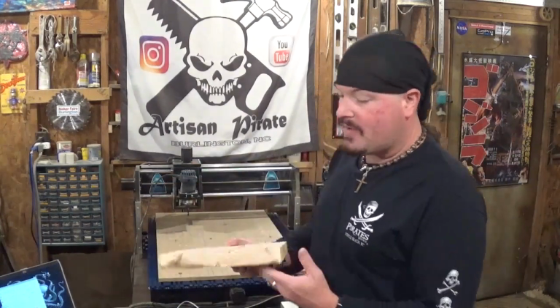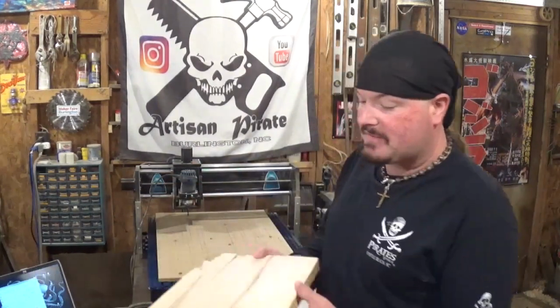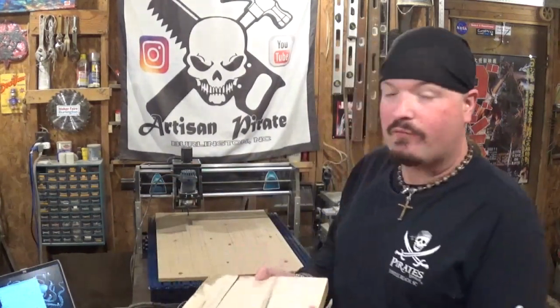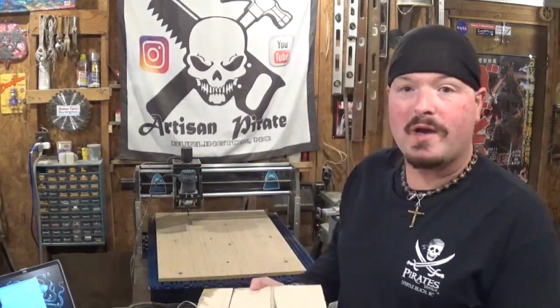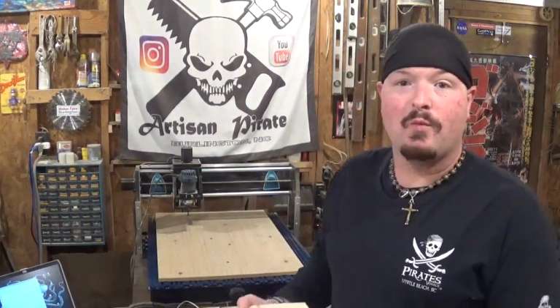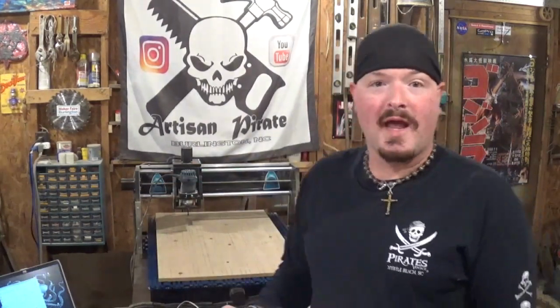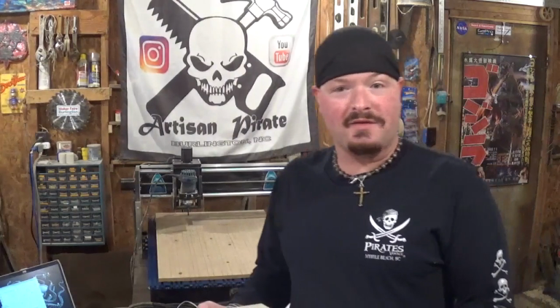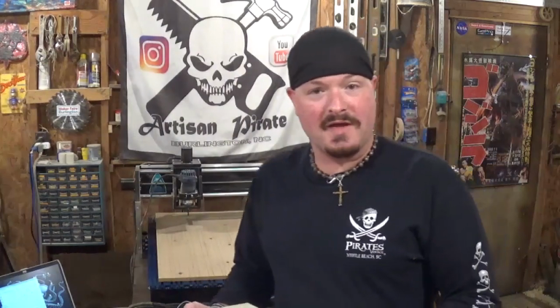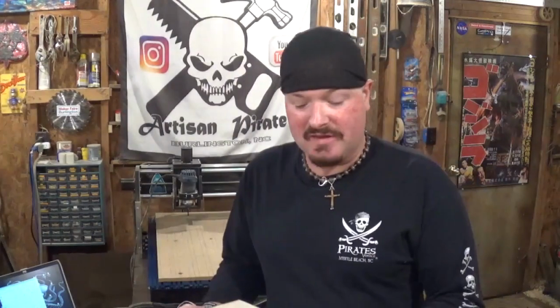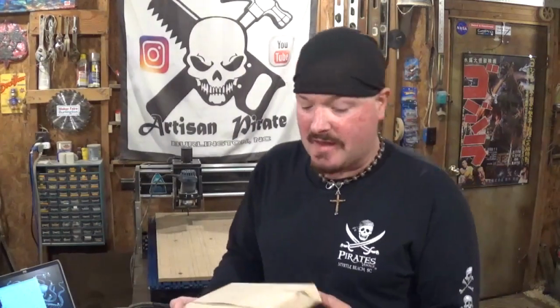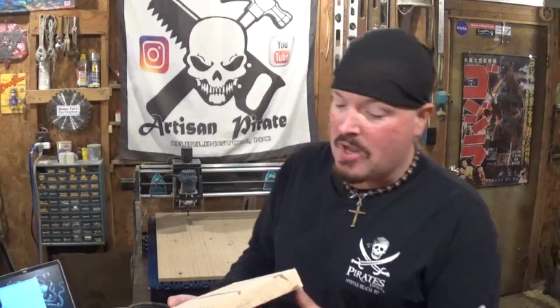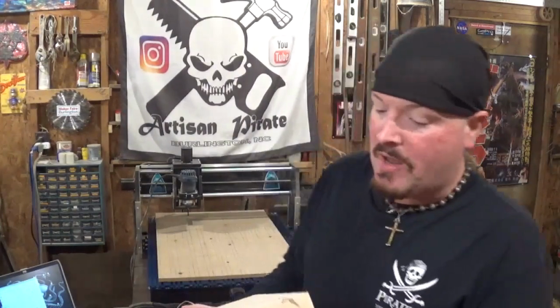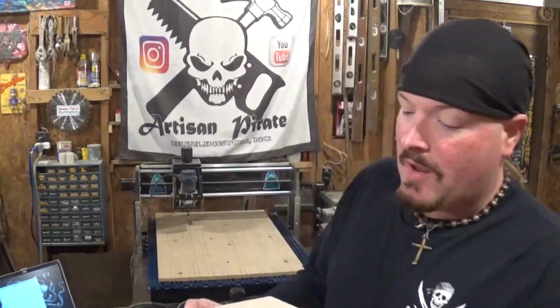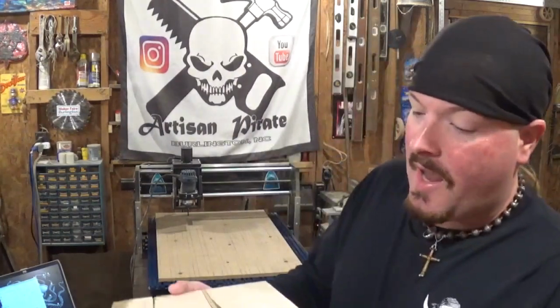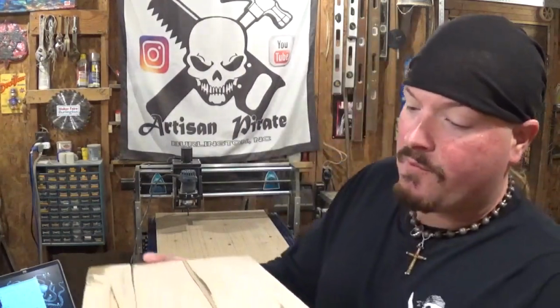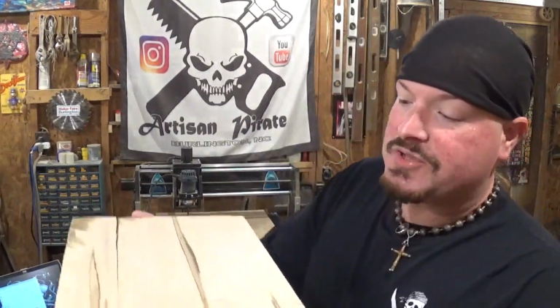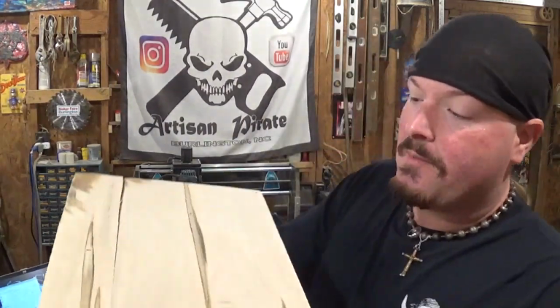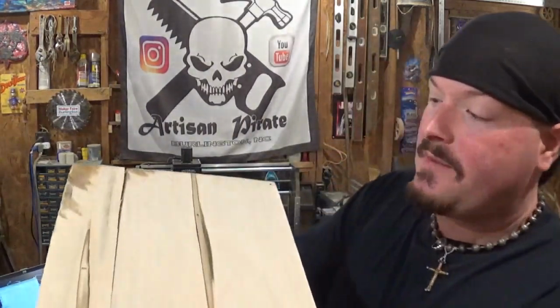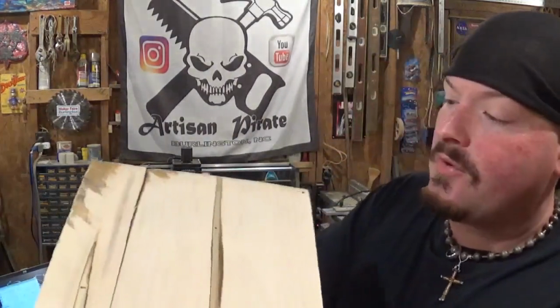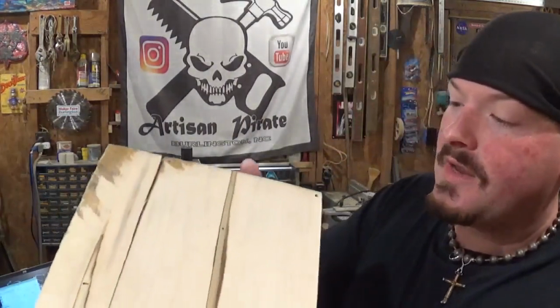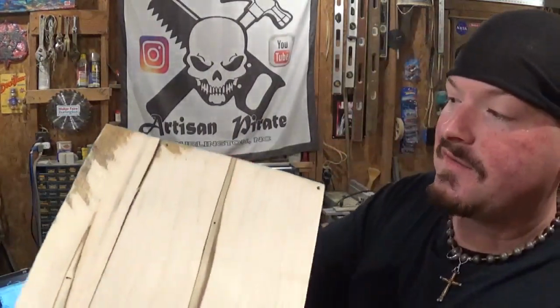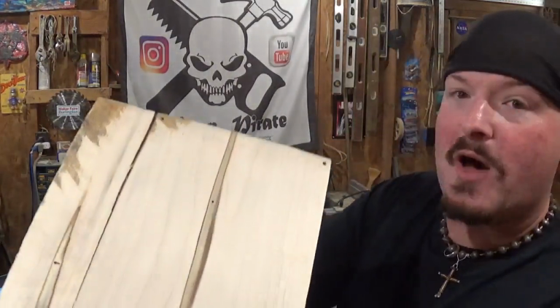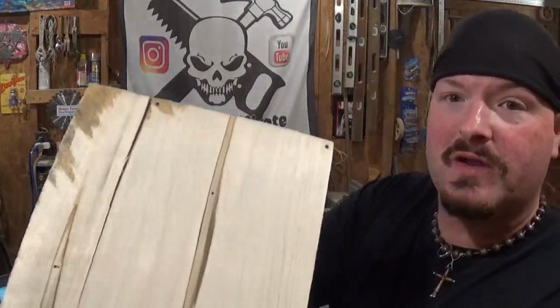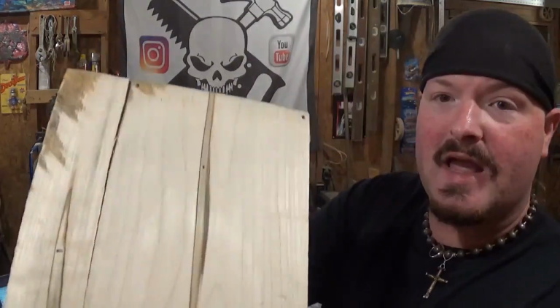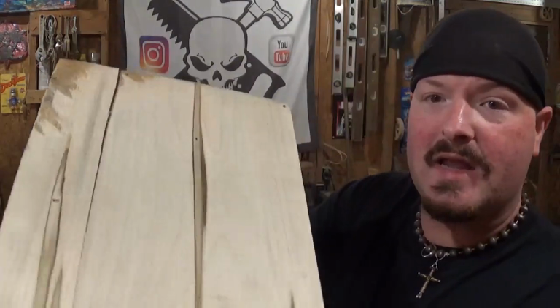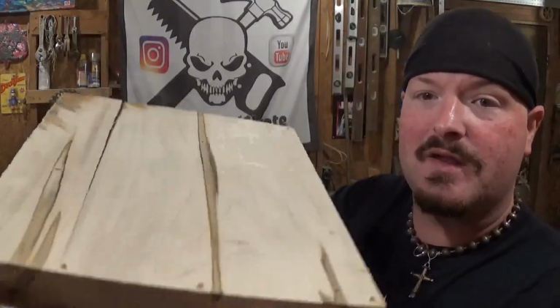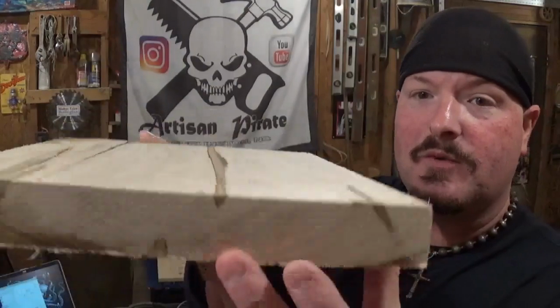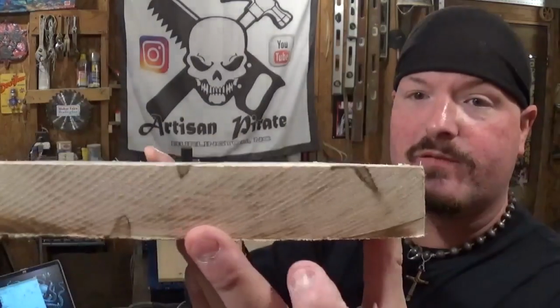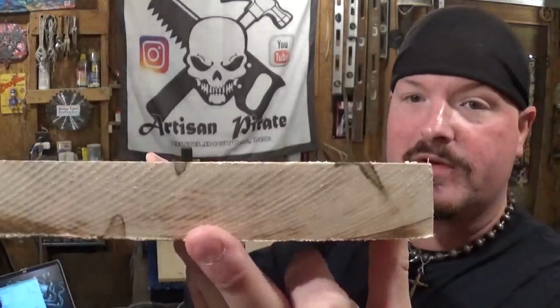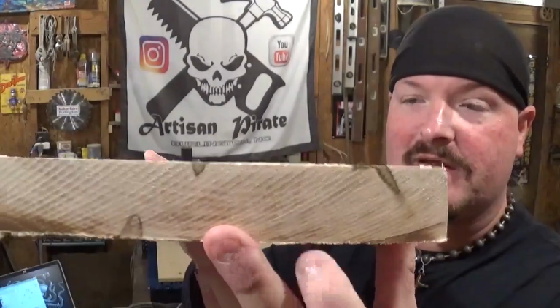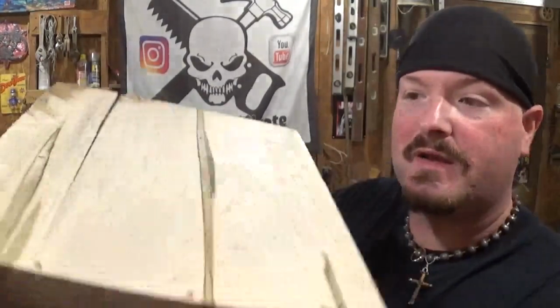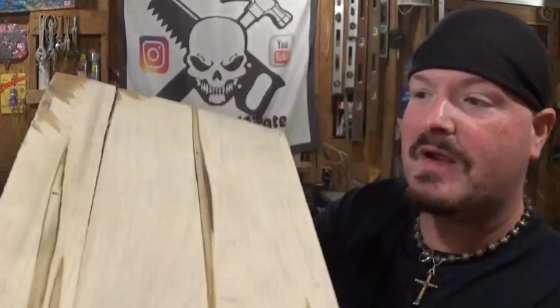It adds a touch of elegance being made out of some nice wood. The material I have today is a piece of one and one-eighth inch thick ambrosia maple — it's spalted and it is beautiful. You can see the thickness there.